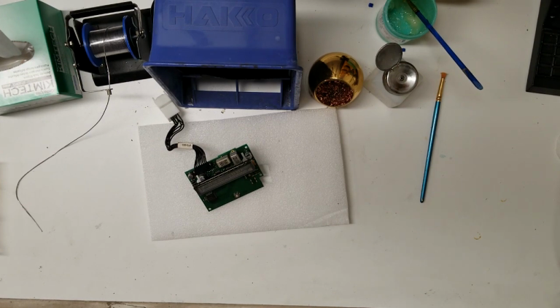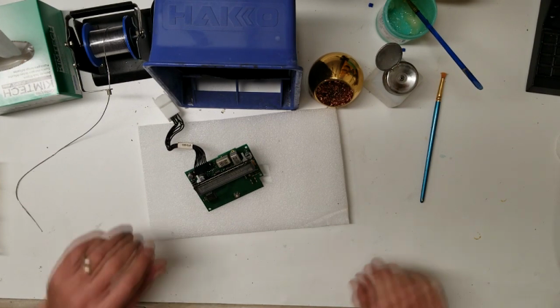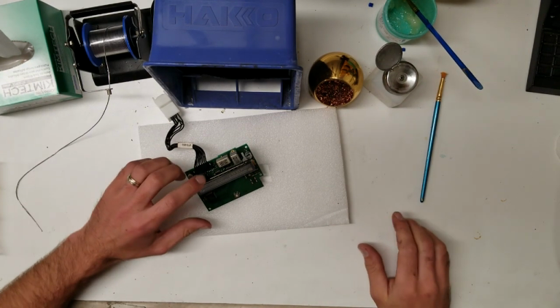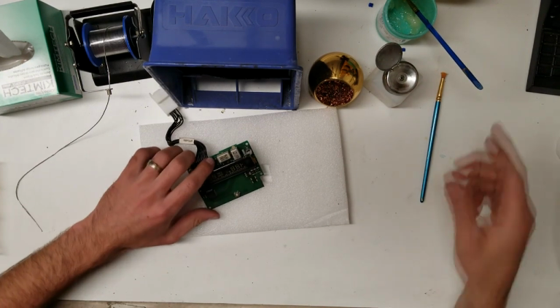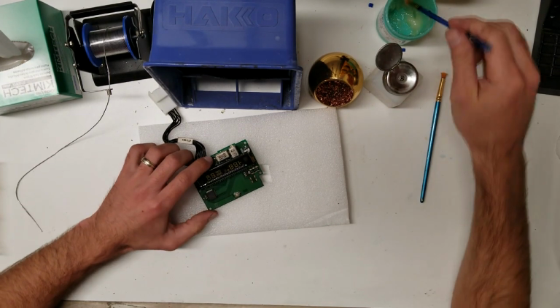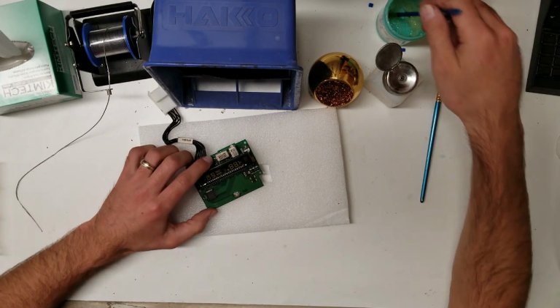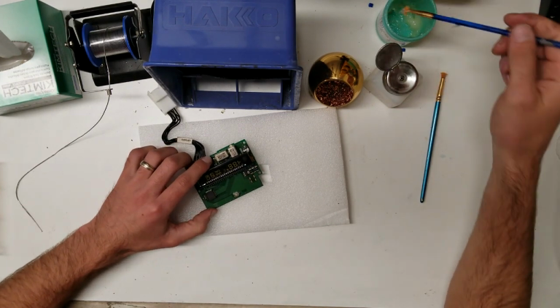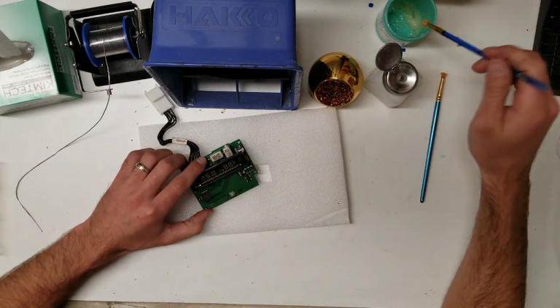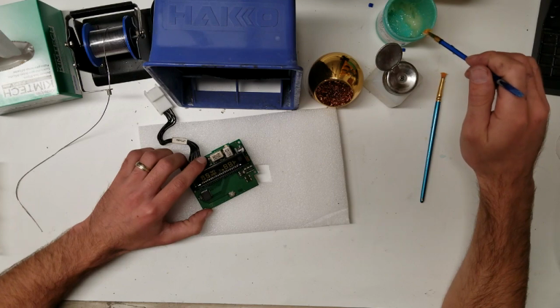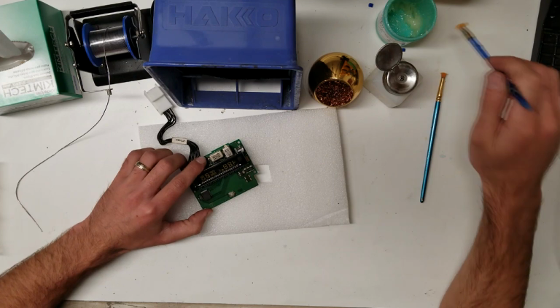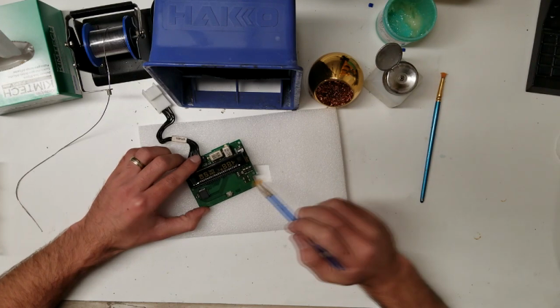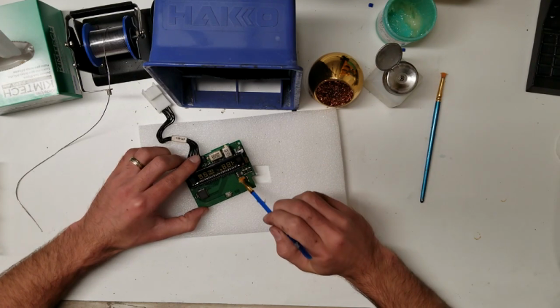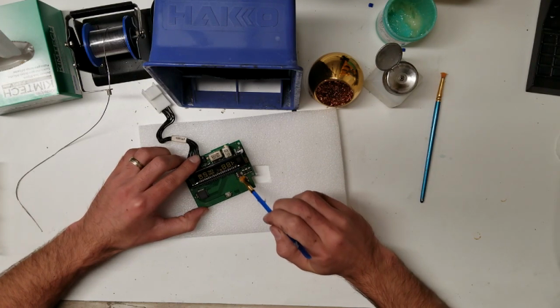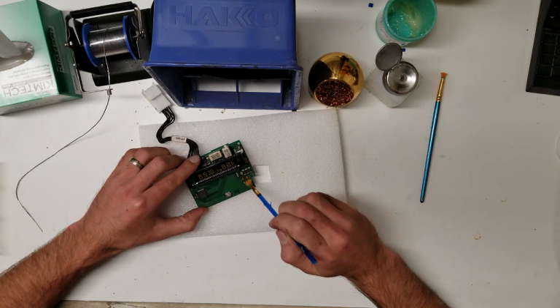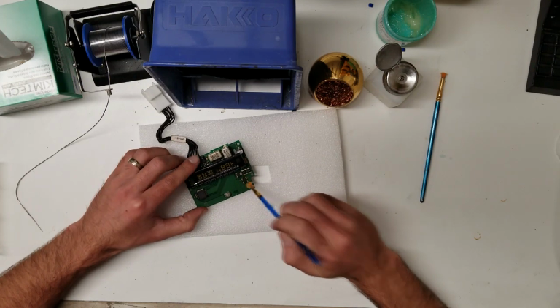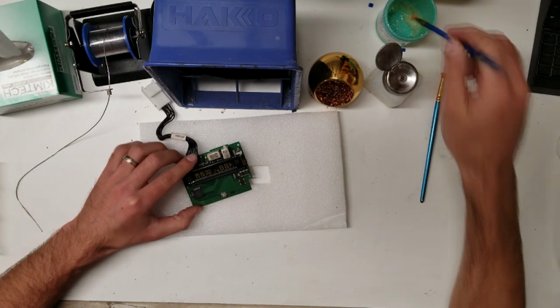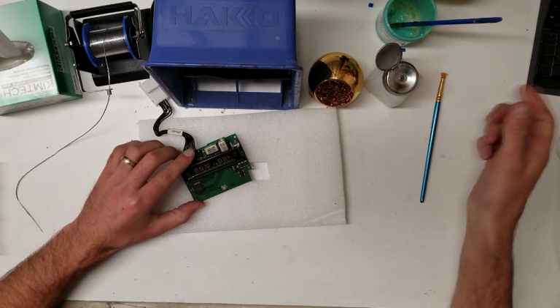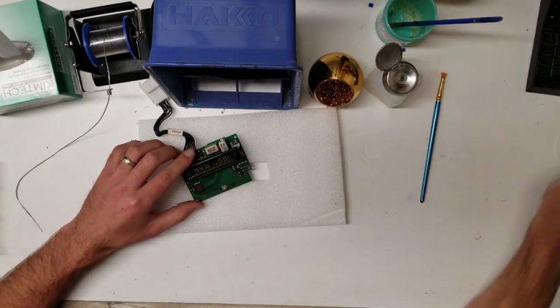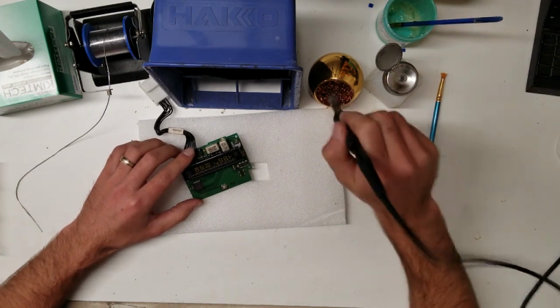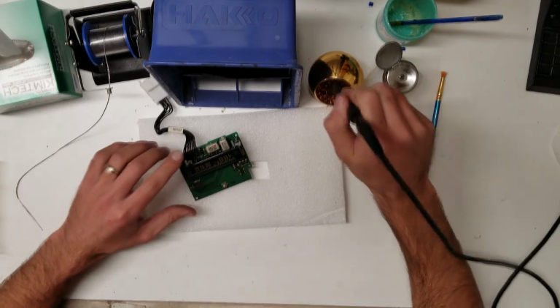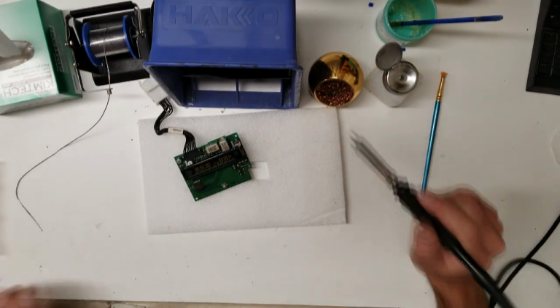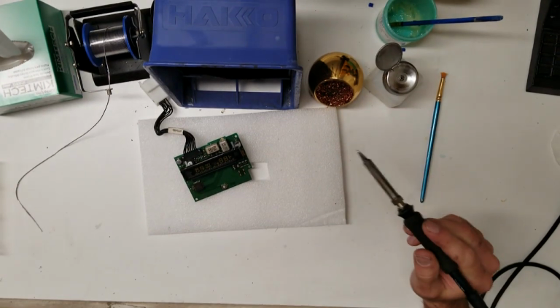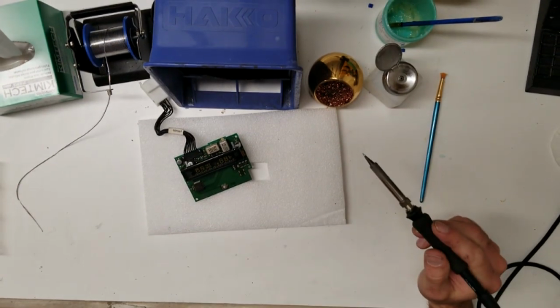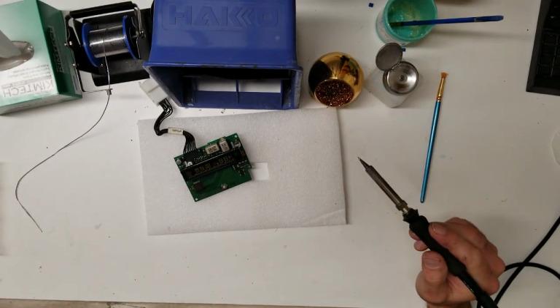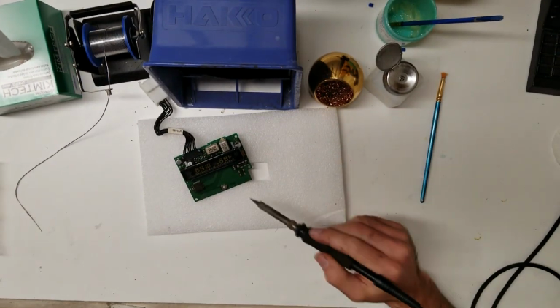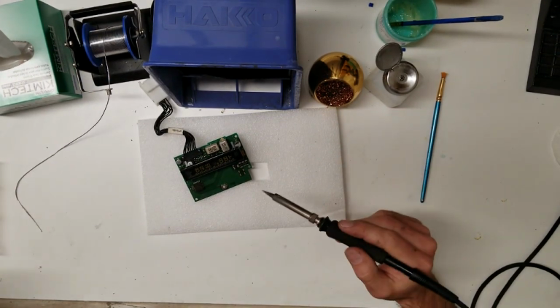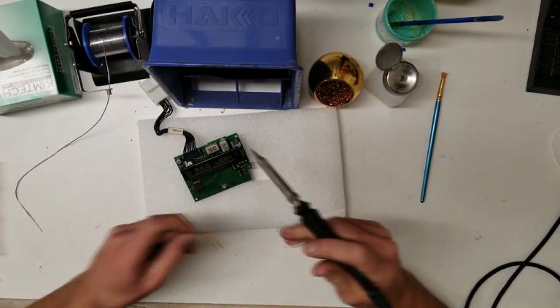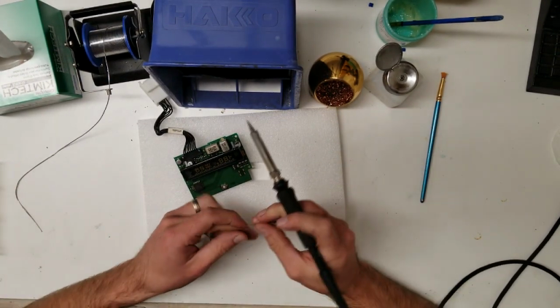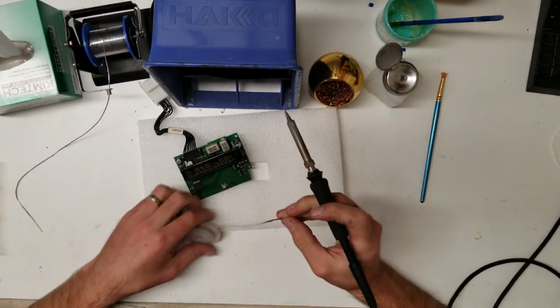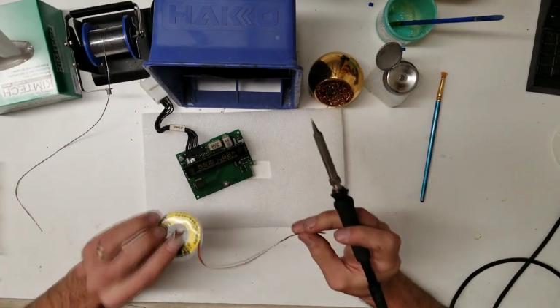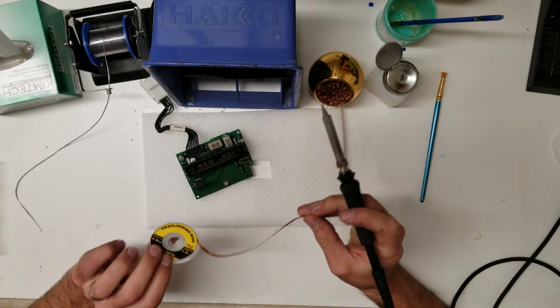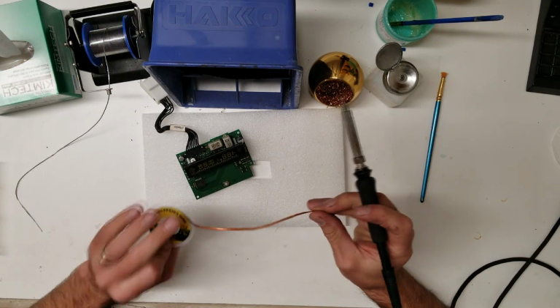Before I put the new resistors in, I'm going to go ahead and clean off this old flux. I'll just use a little bit of flux and desoldering braid.